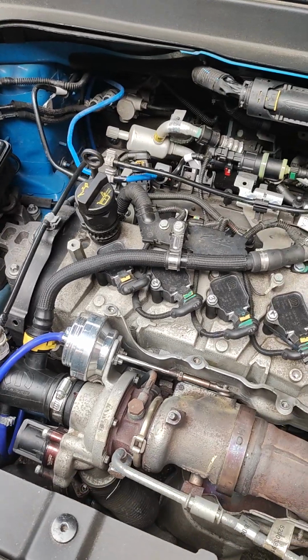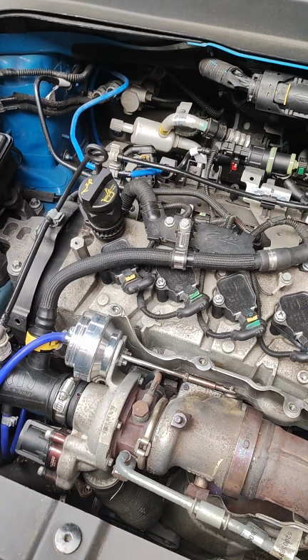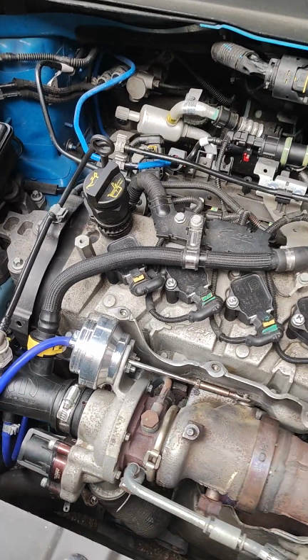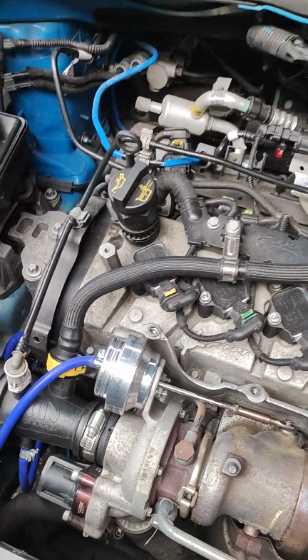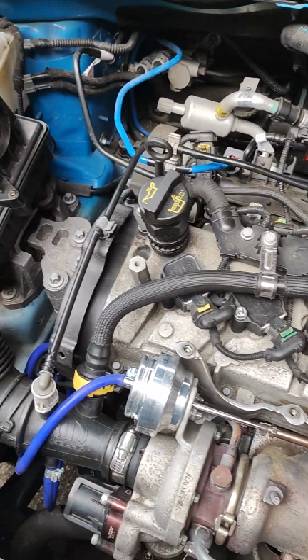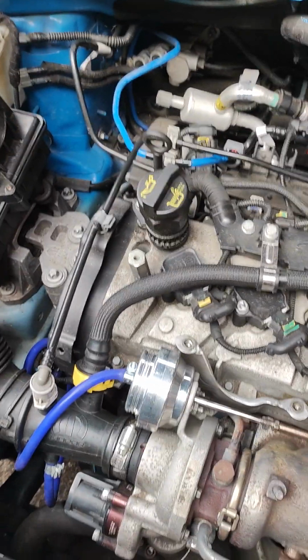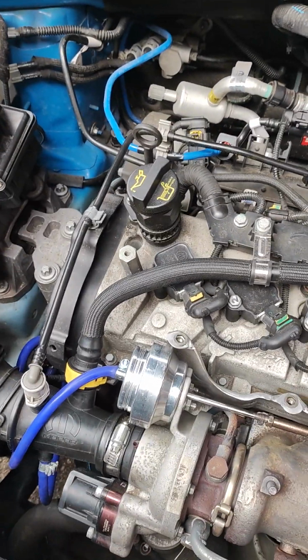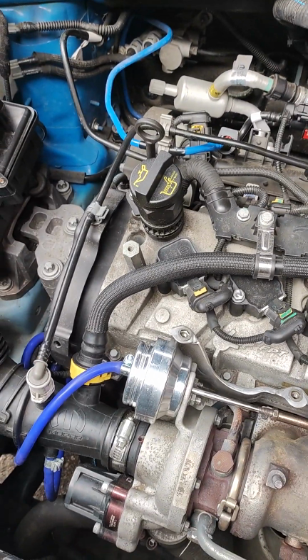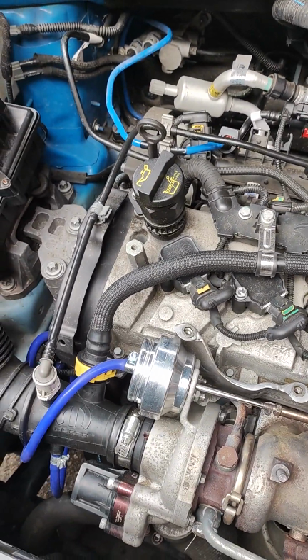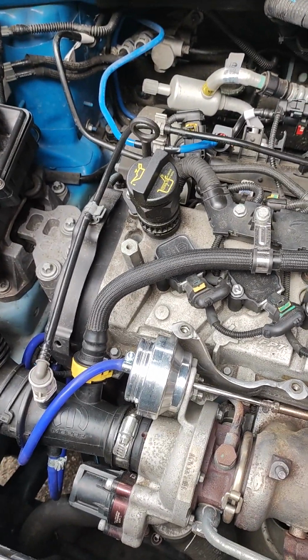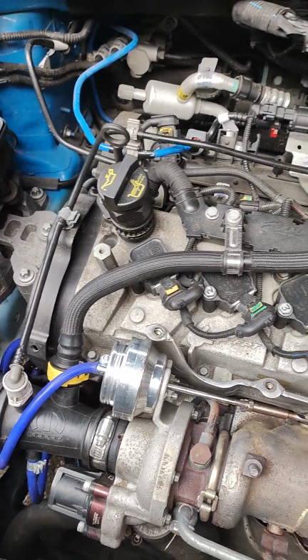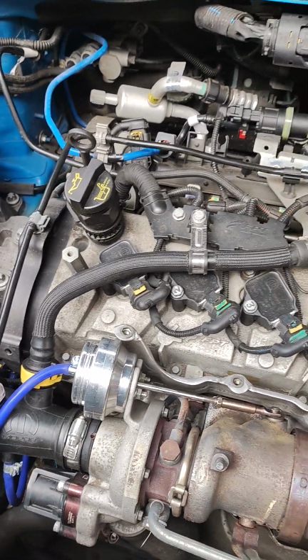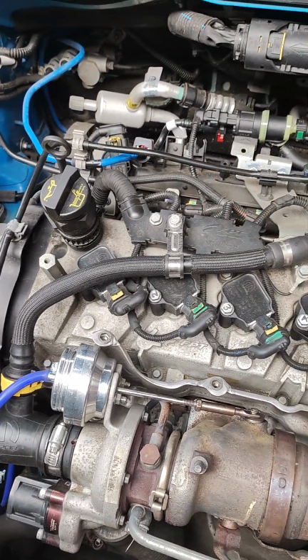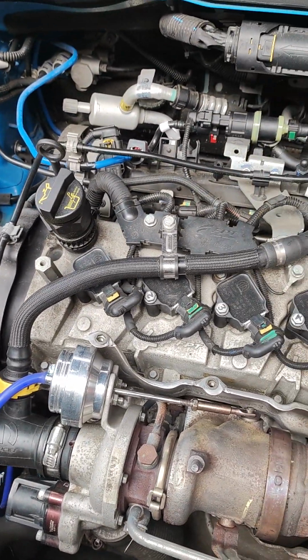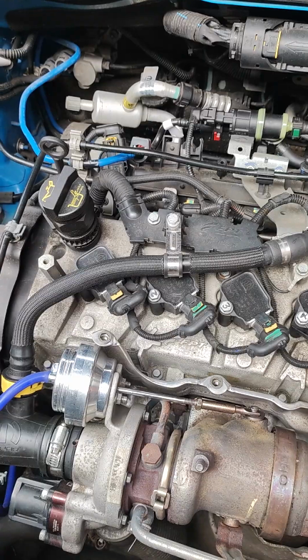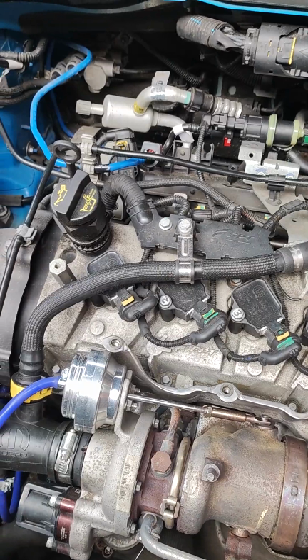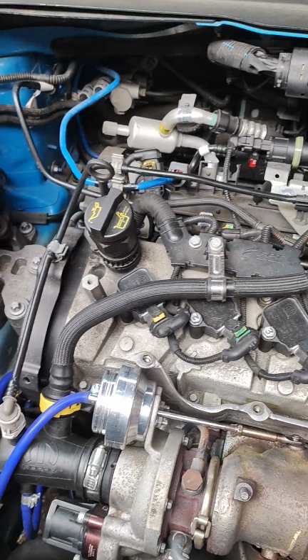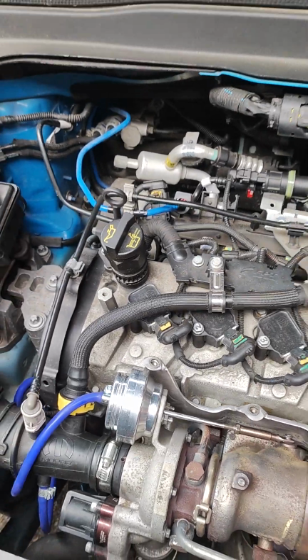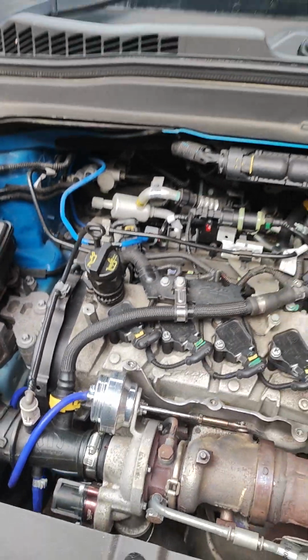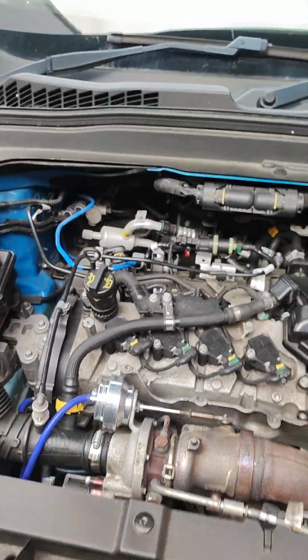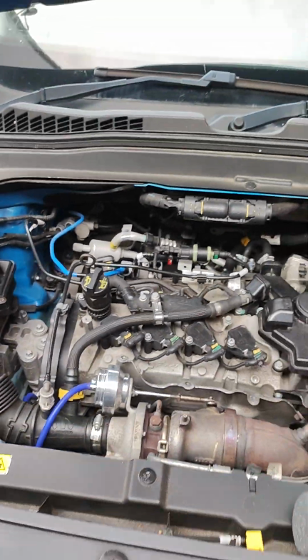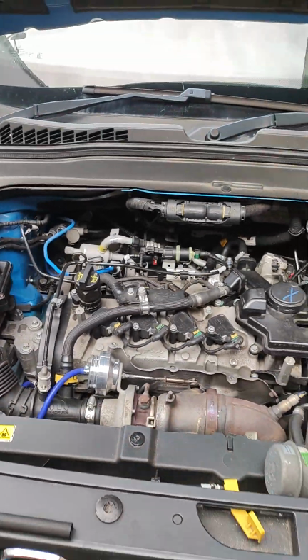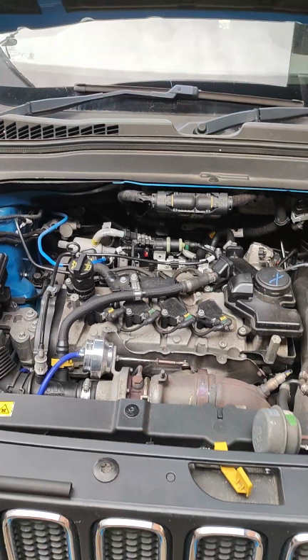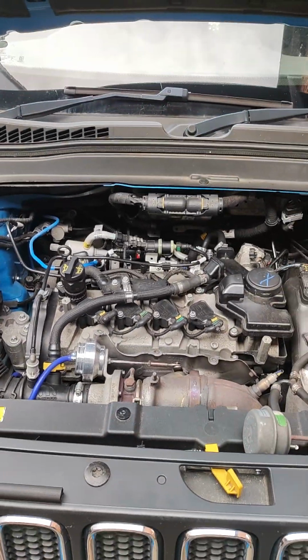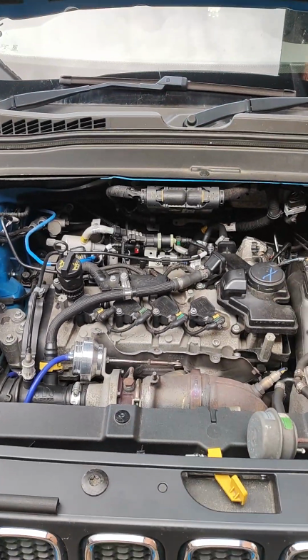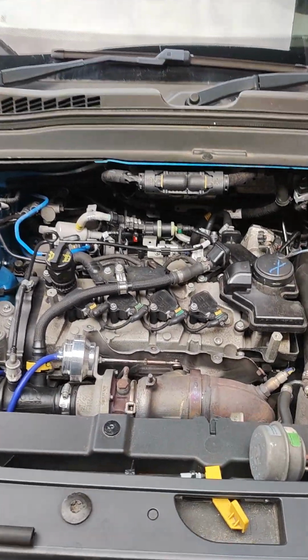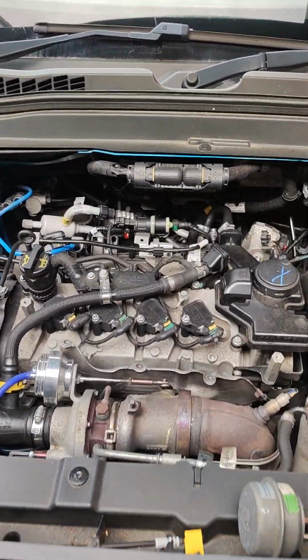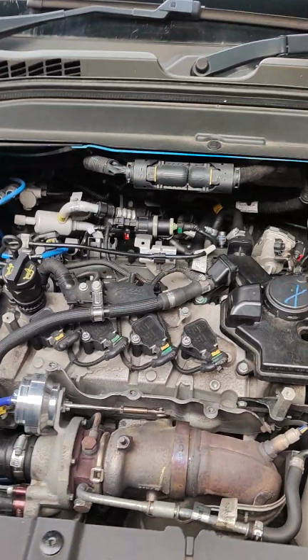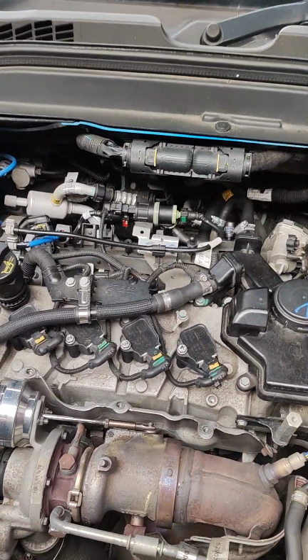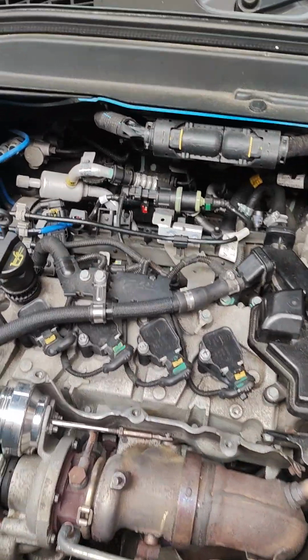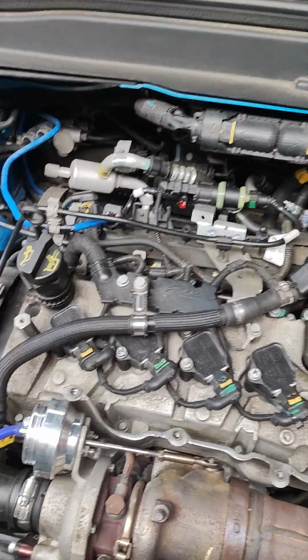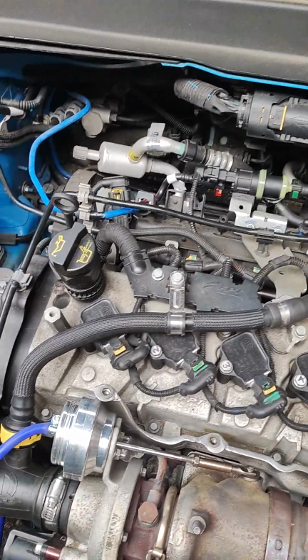Hi, this is John from 2A TuneIn again. This is a 2015 Jeep Renegade, the 1.4 multi-air turbo.